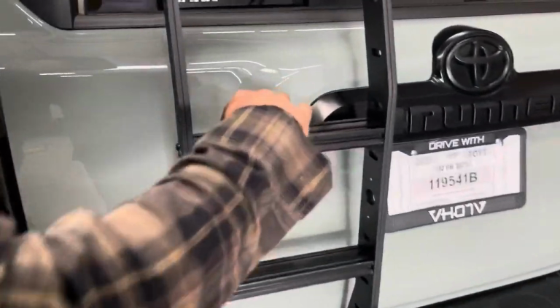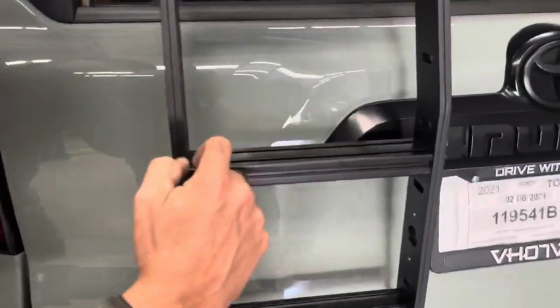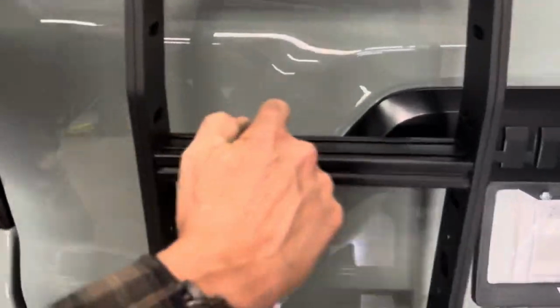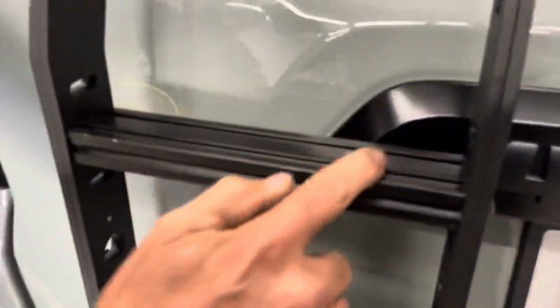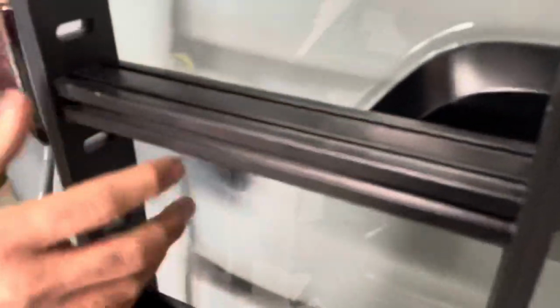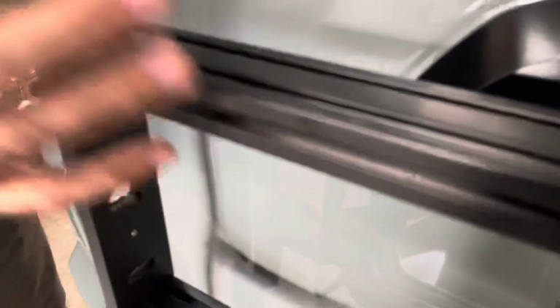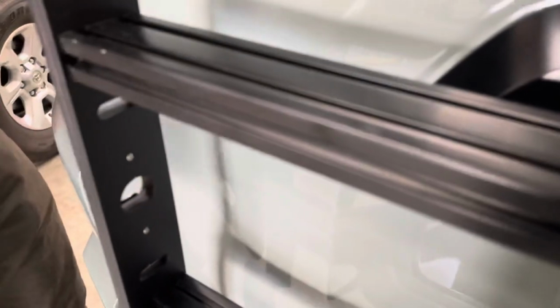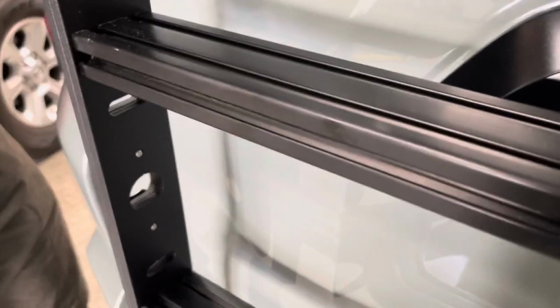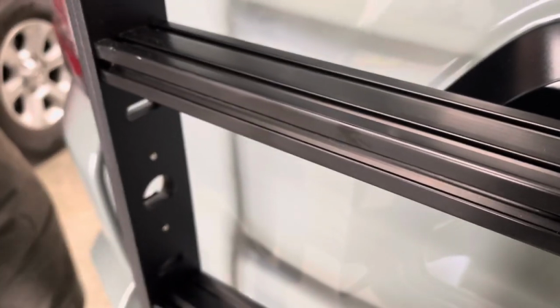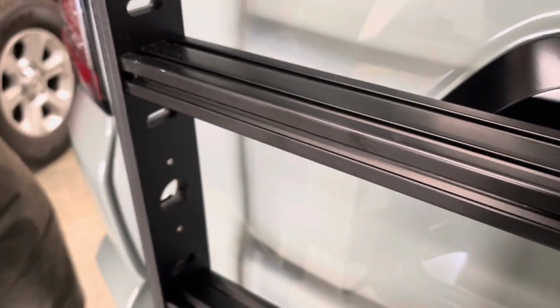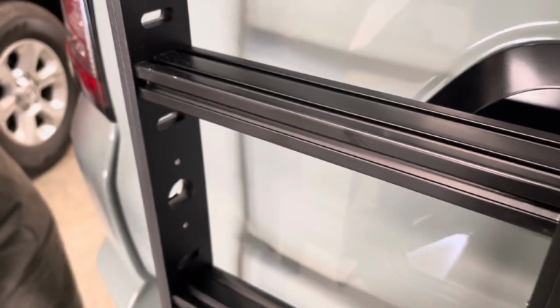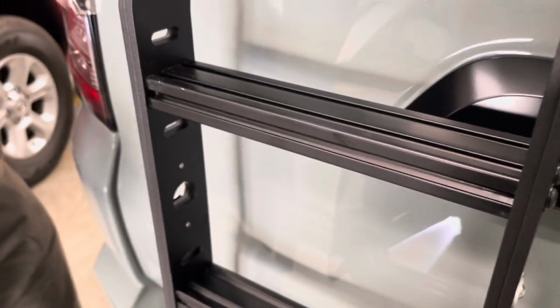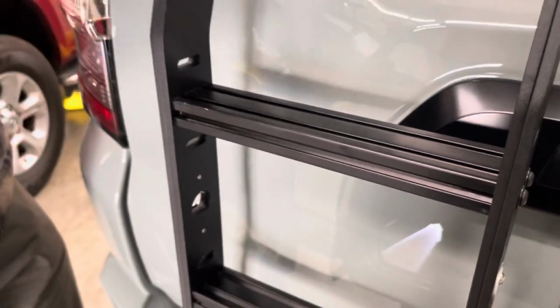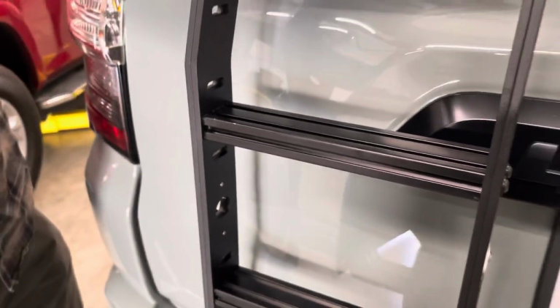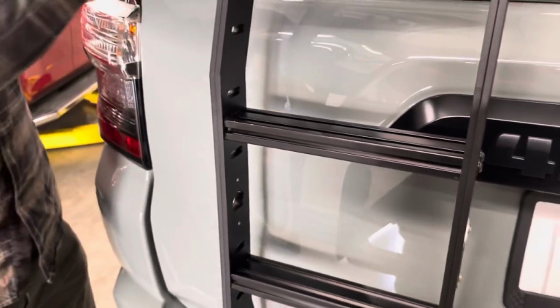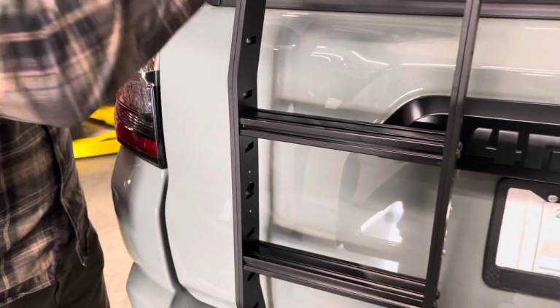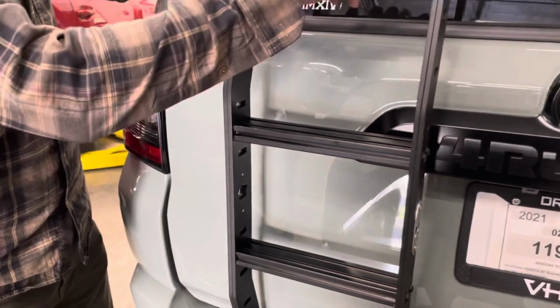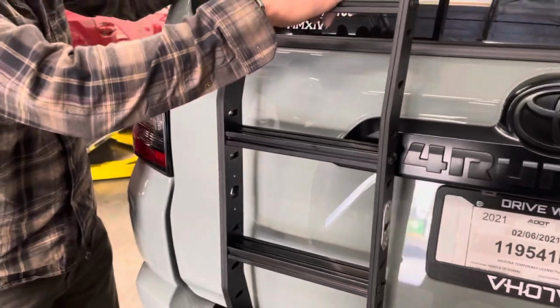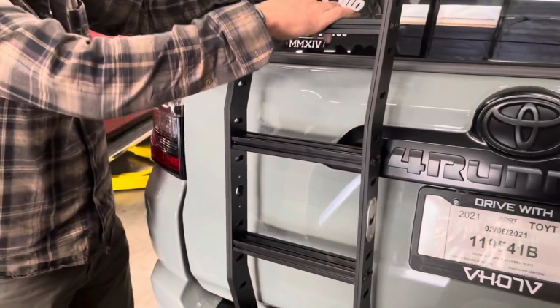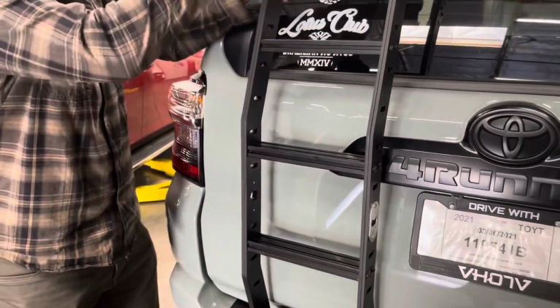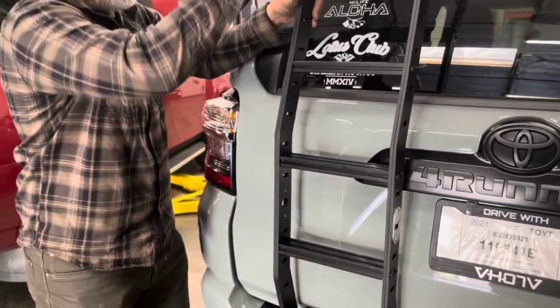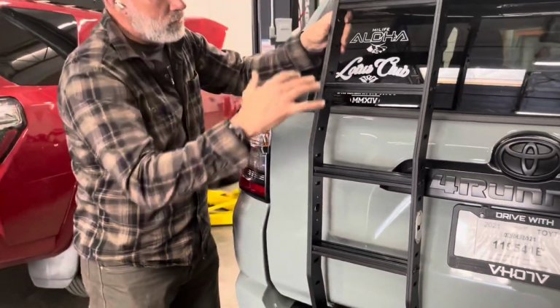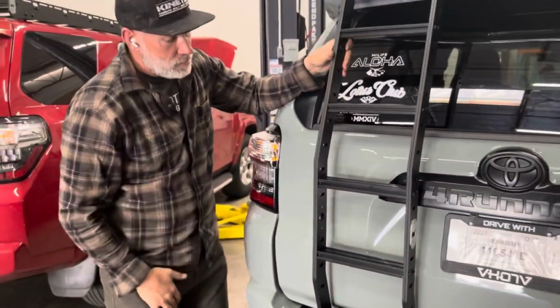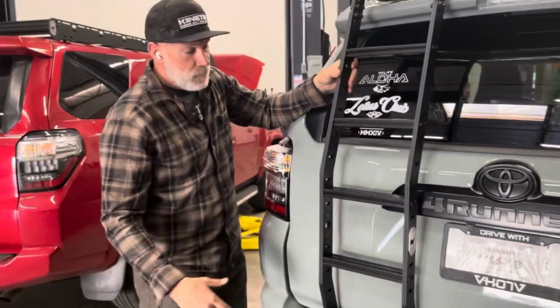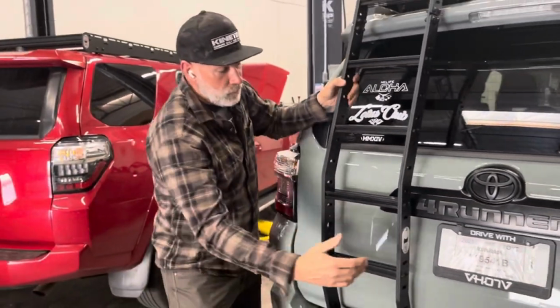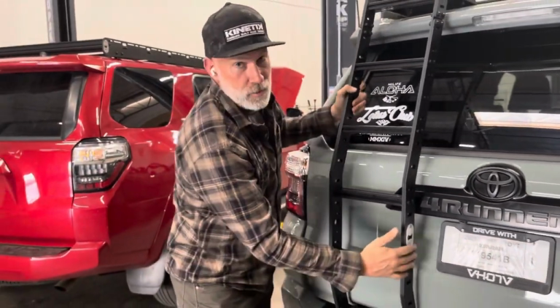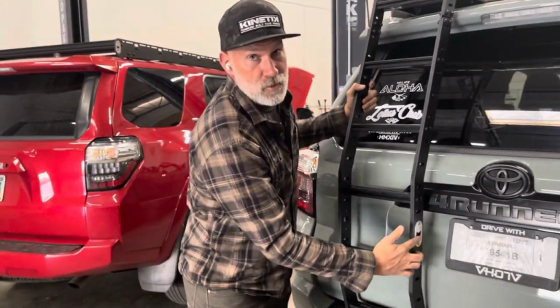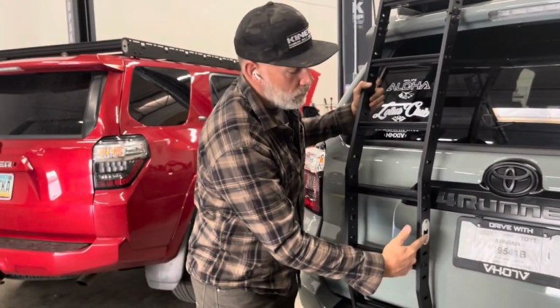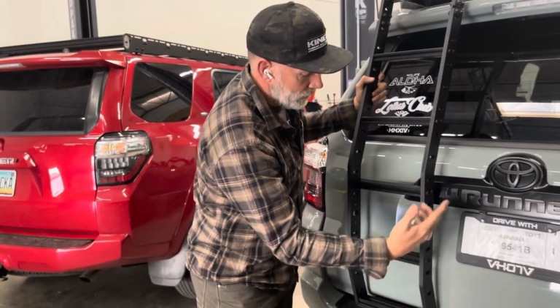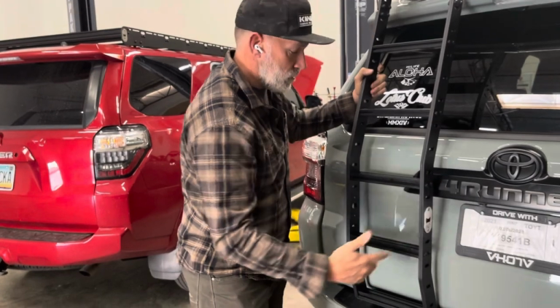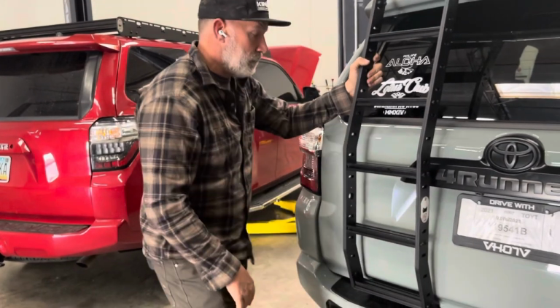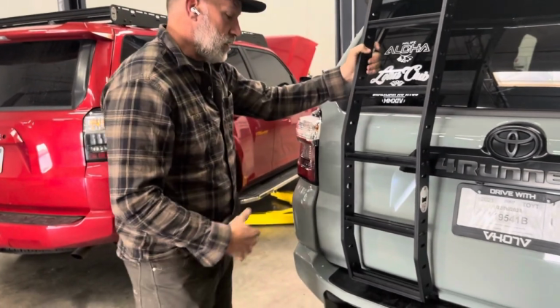The track system lets you hang things on the ladder, and the nice thing is any attachment you can put on the ladder you can also put on the roof rack, or vice versa. Of course it also has our signature bottle opener, which is great.